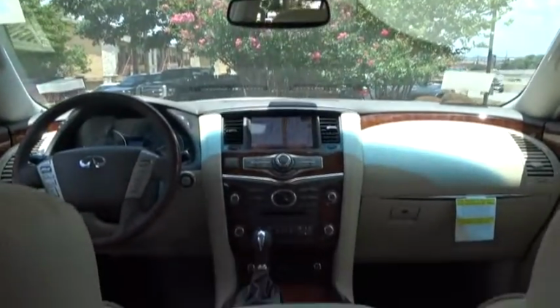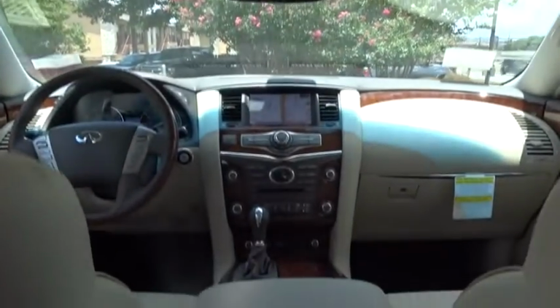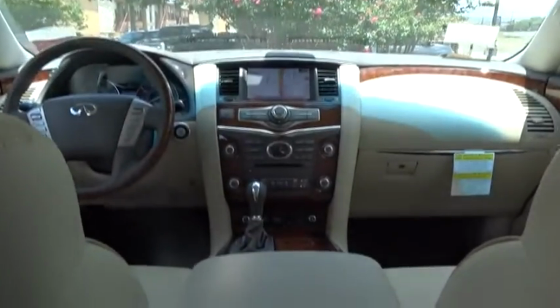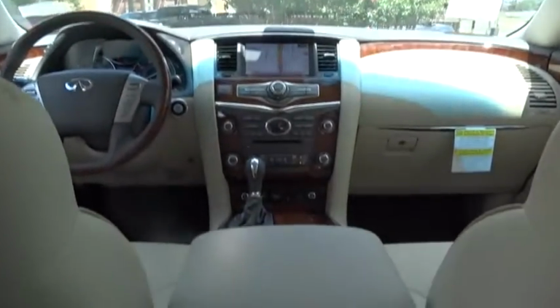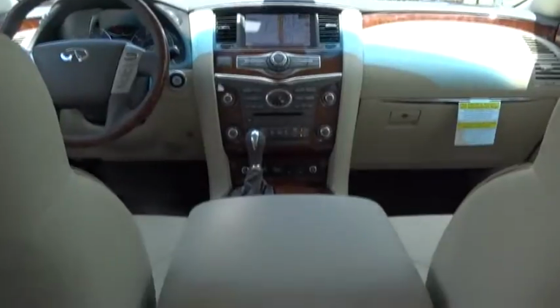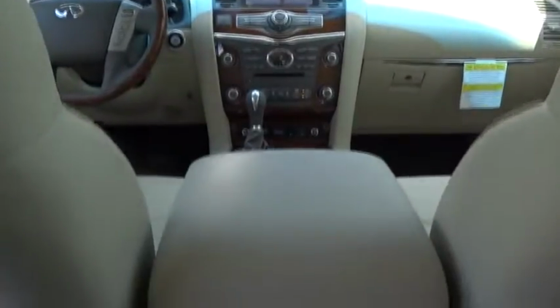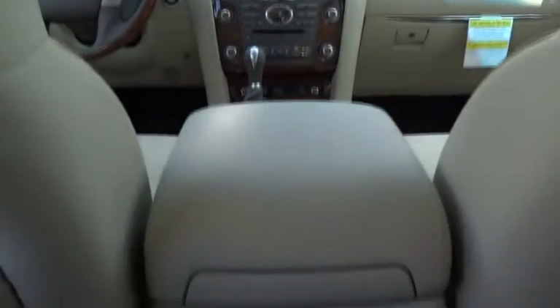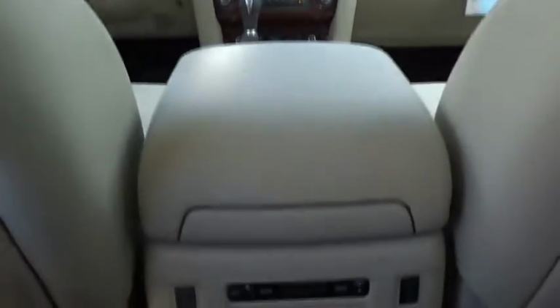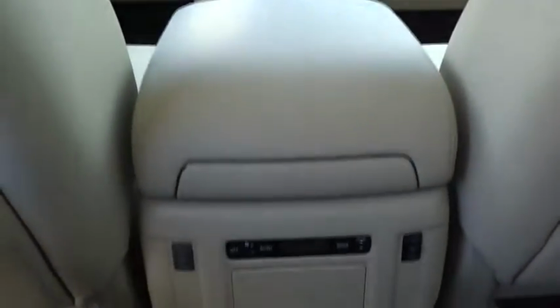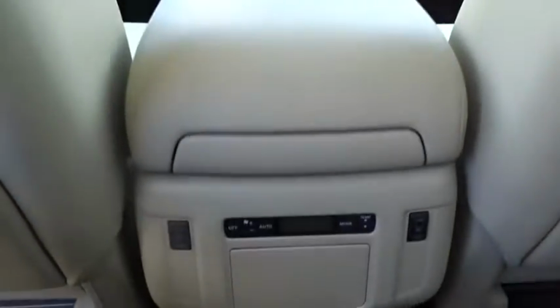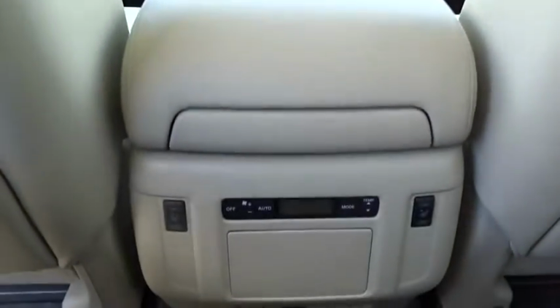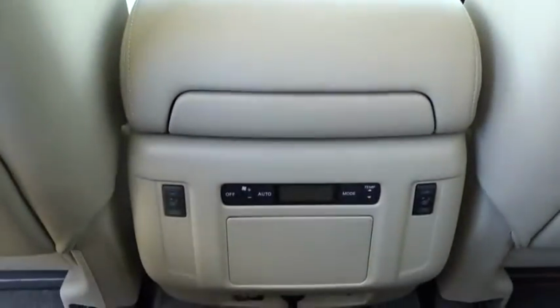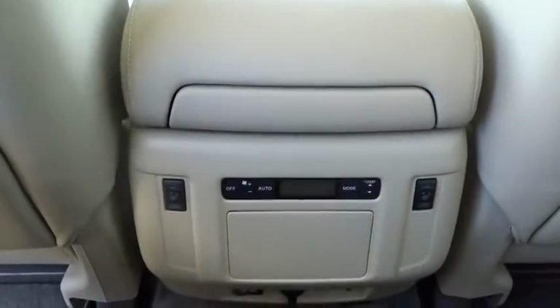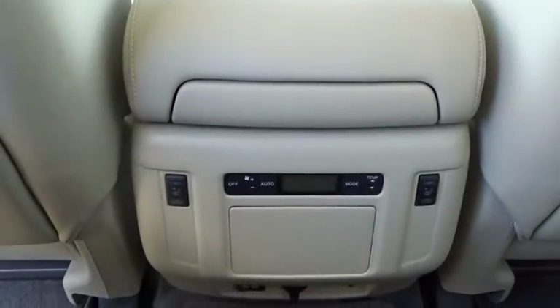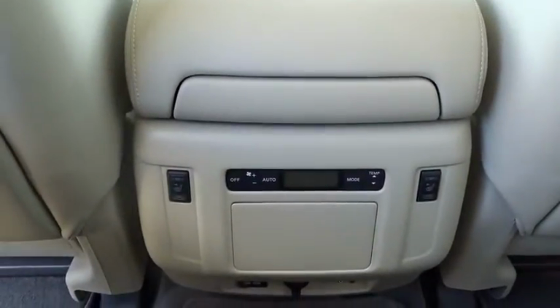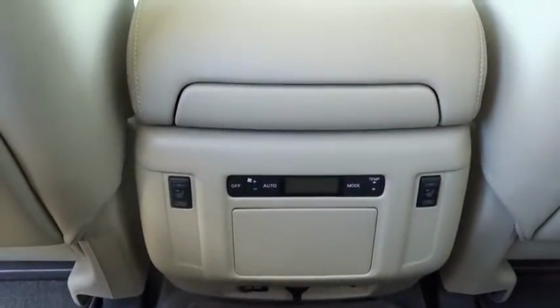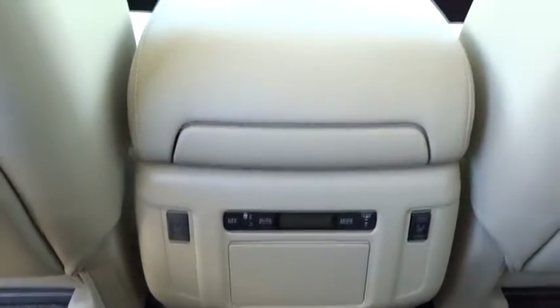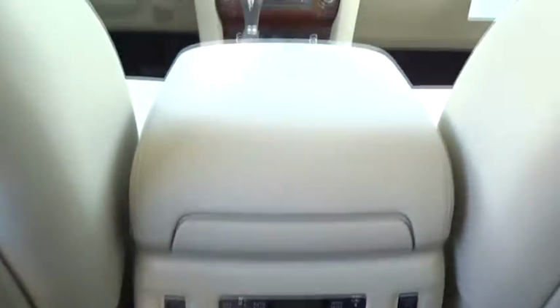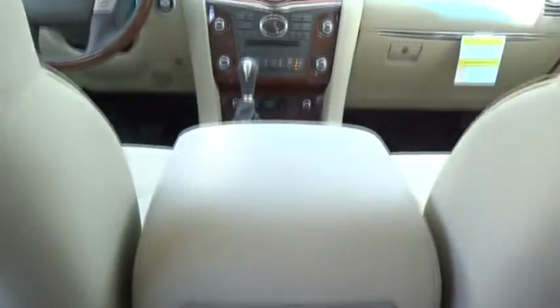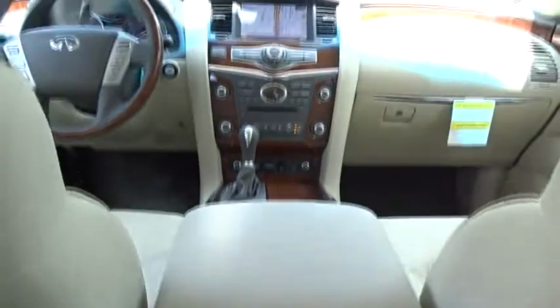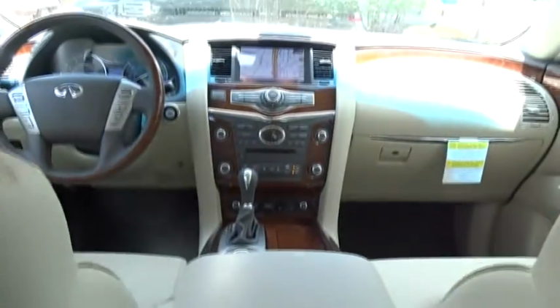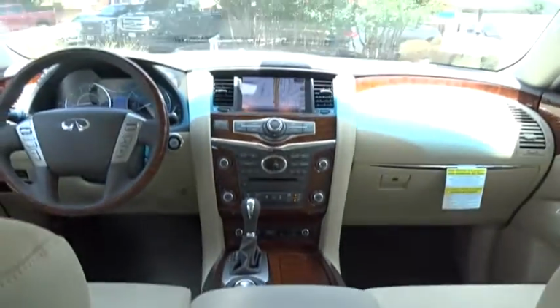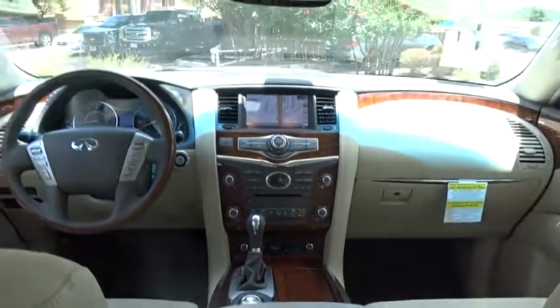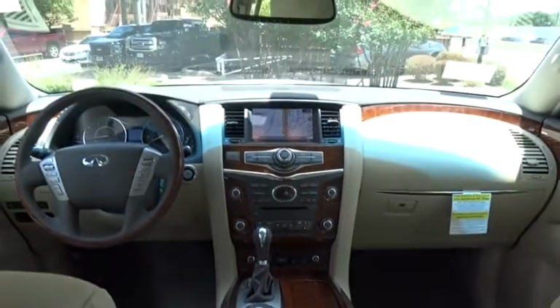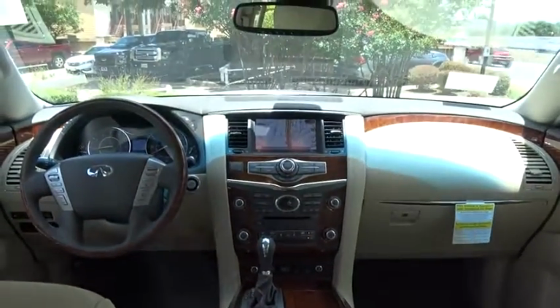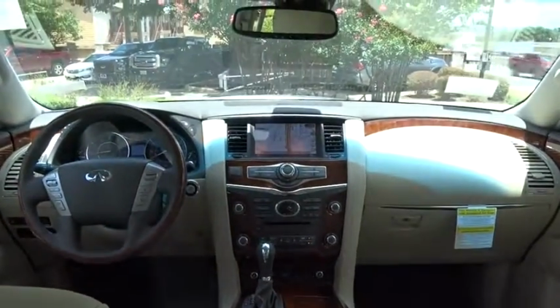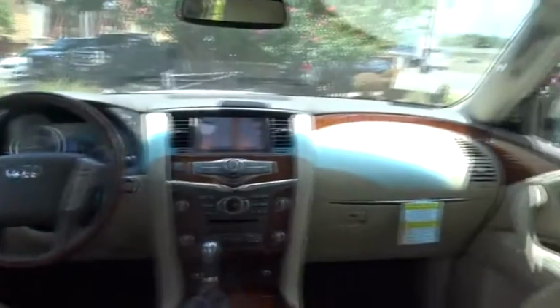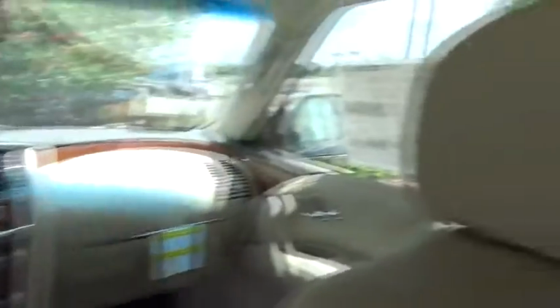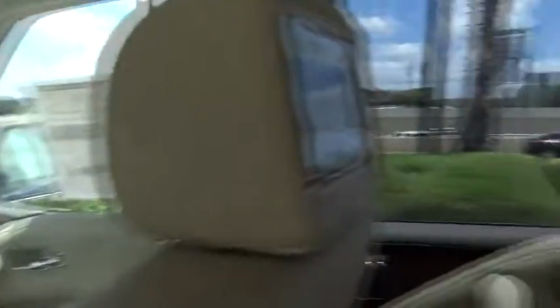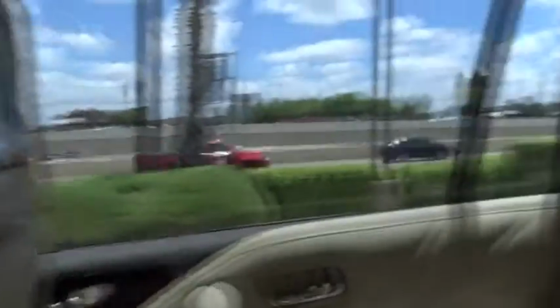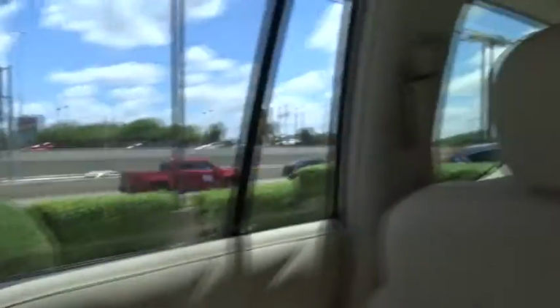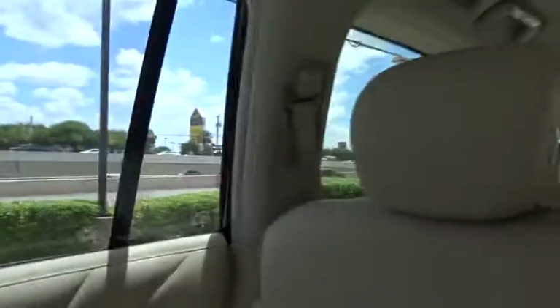Stability control, backup camera, leather-wrapped steering wheel, Bluetooth, adjustable steering wheel, power steering, cruise control, auto-dimming rear-view mirror, keyless start, aluminum wheels.